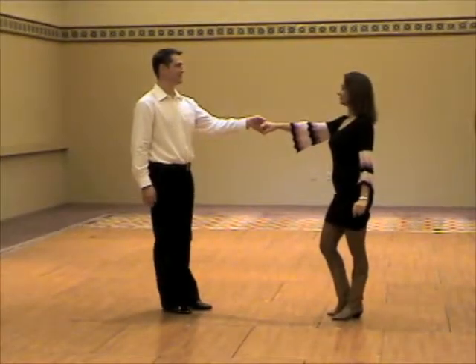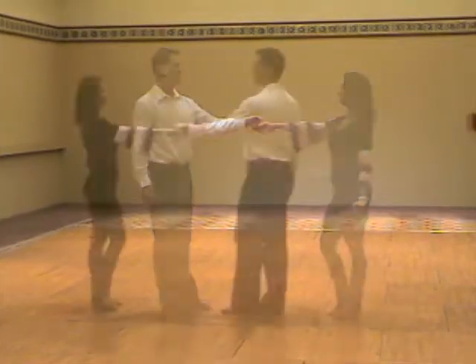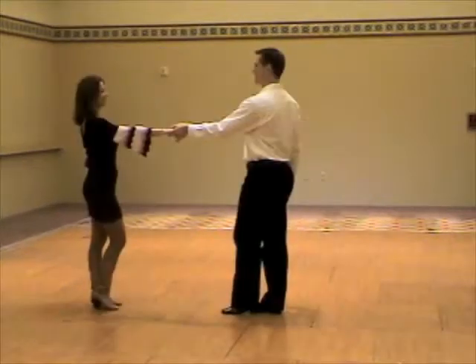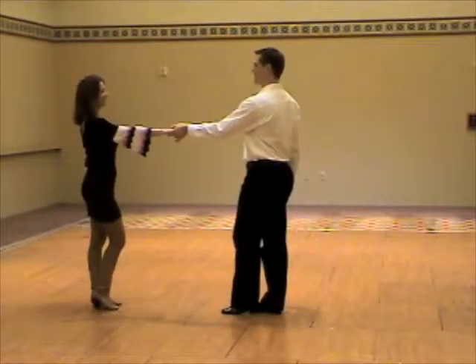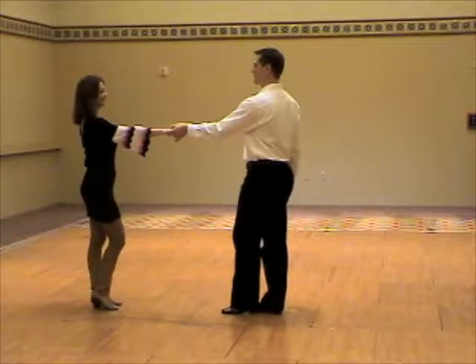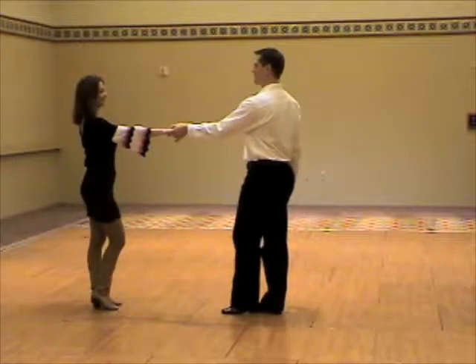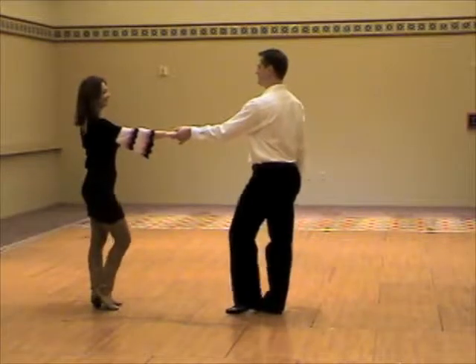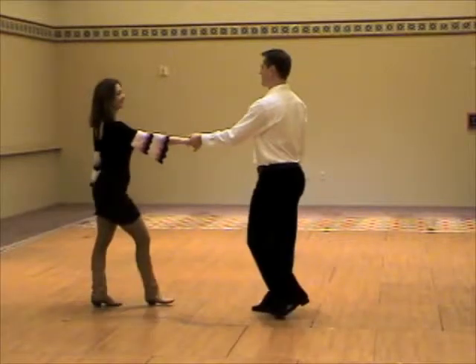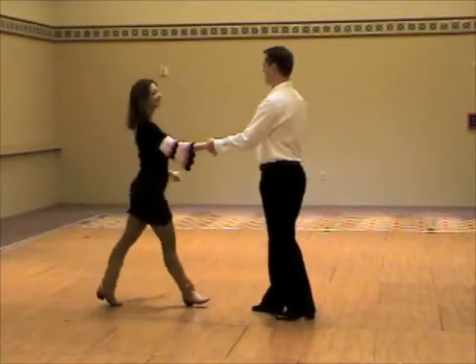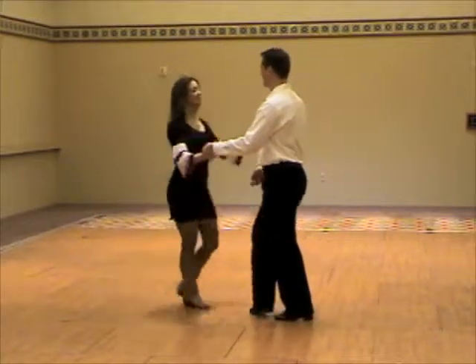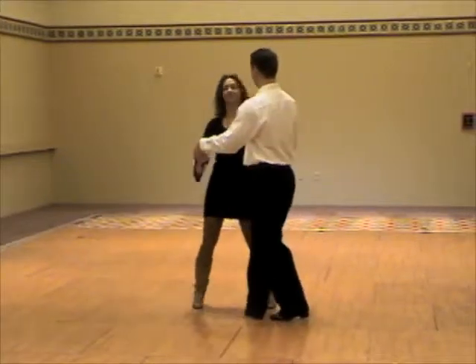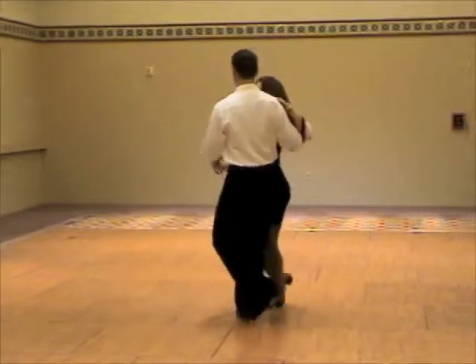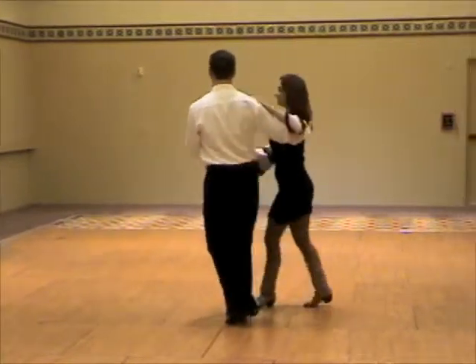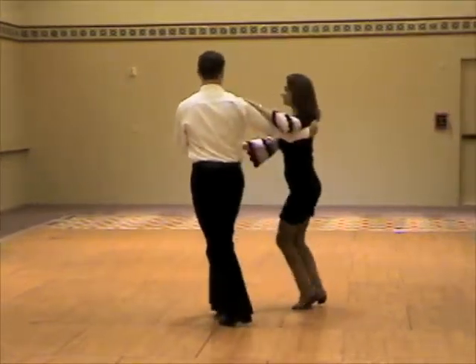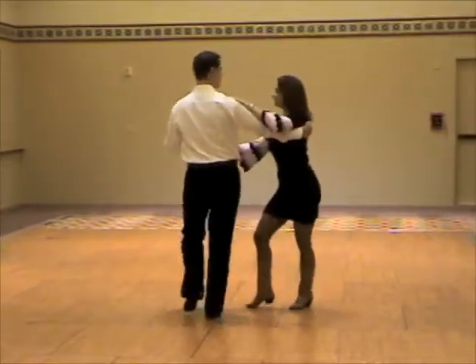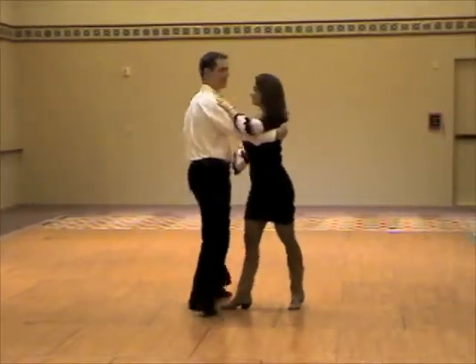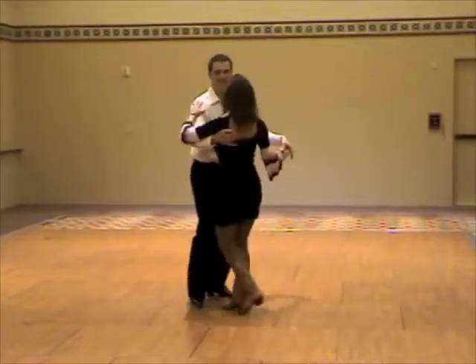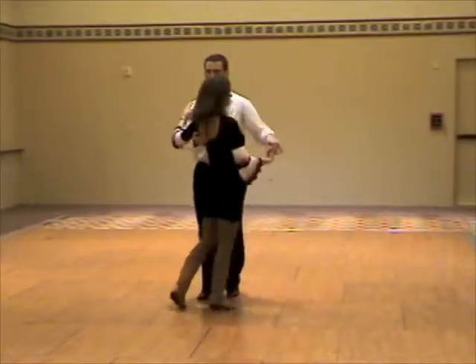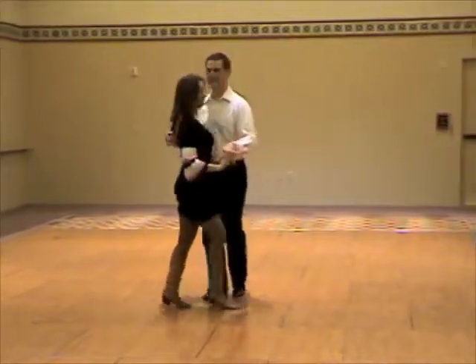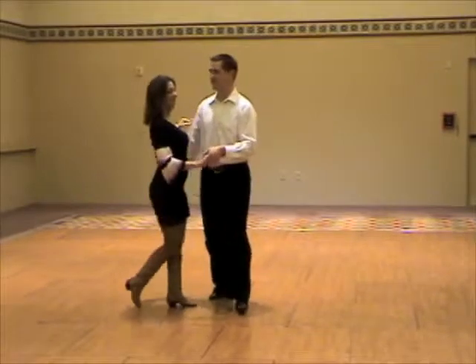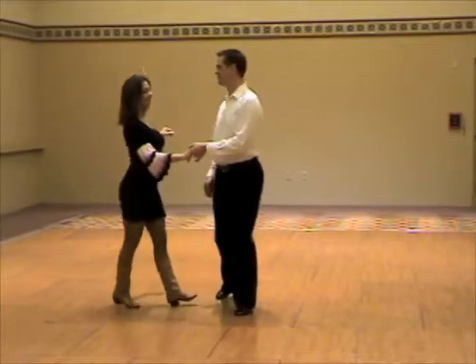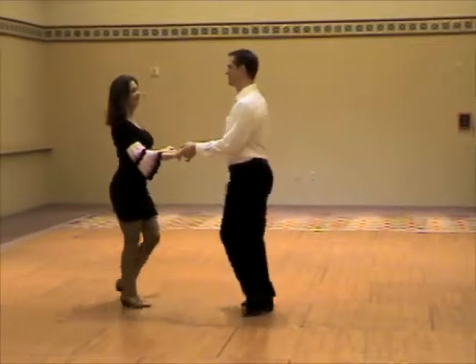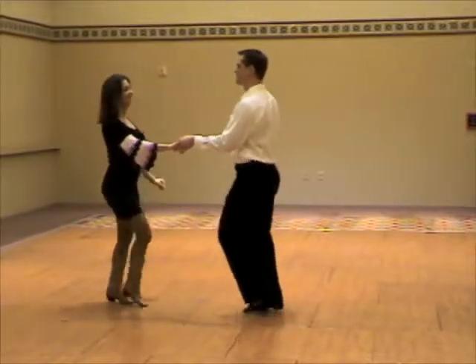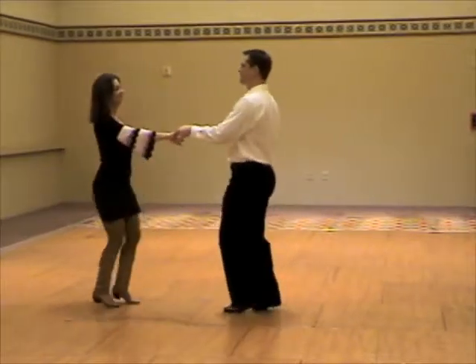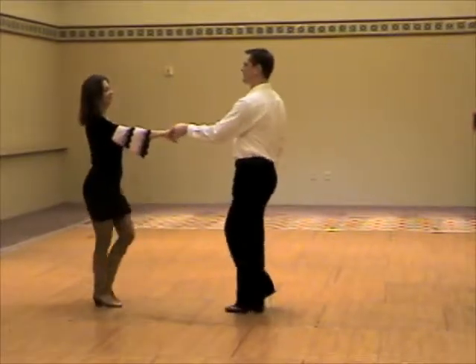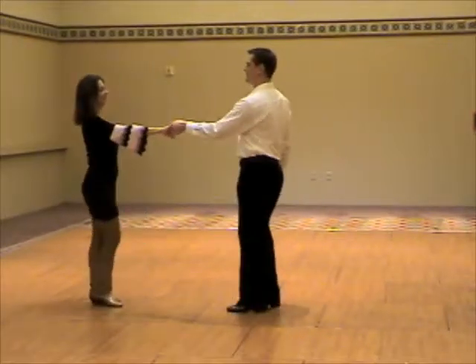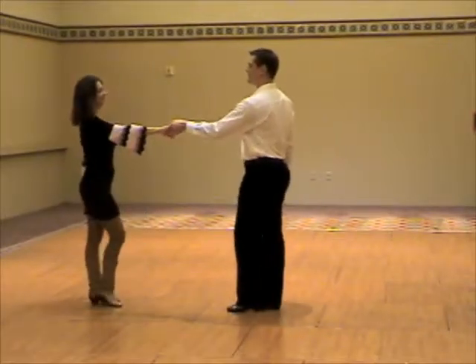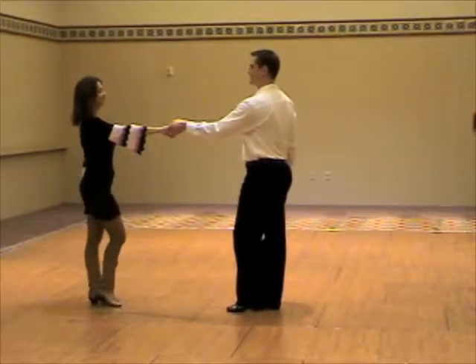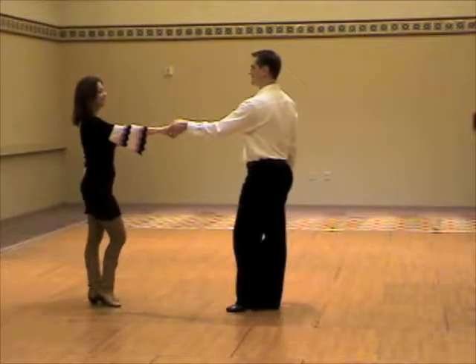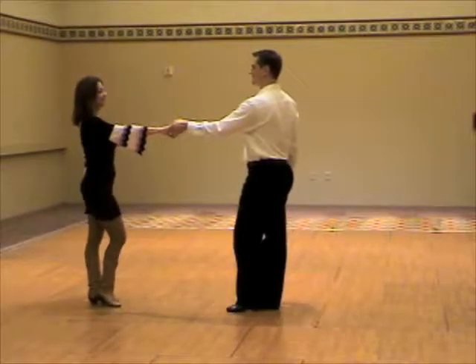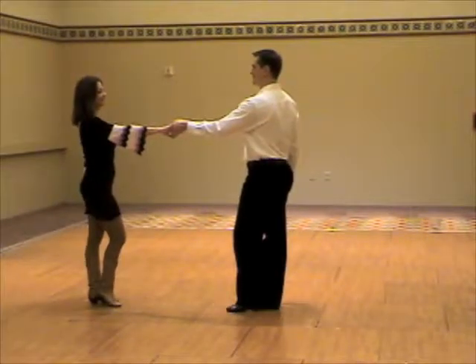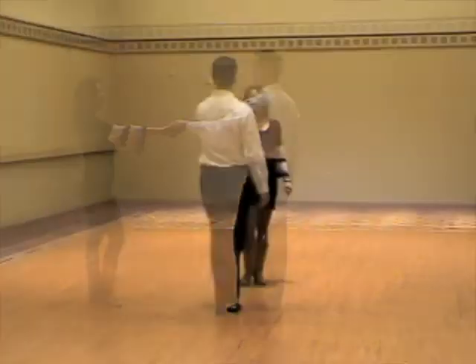Another view. 1, 2, 3, and 4, 5, 6, 7, and 8. The man's back.